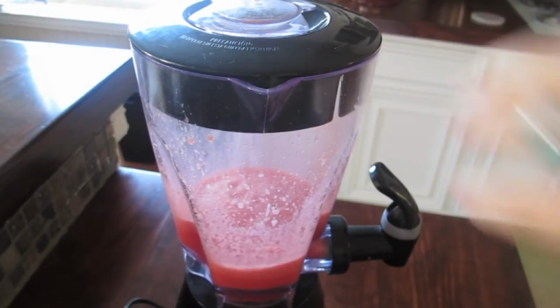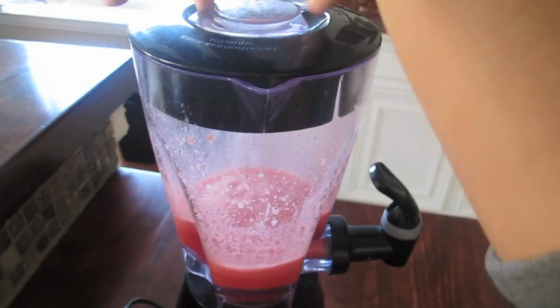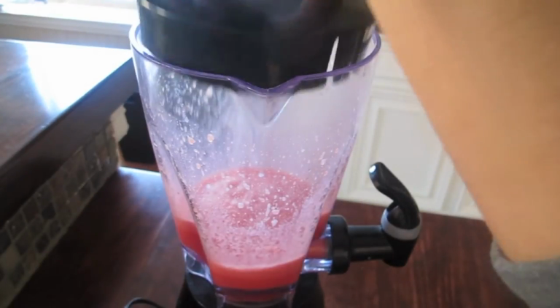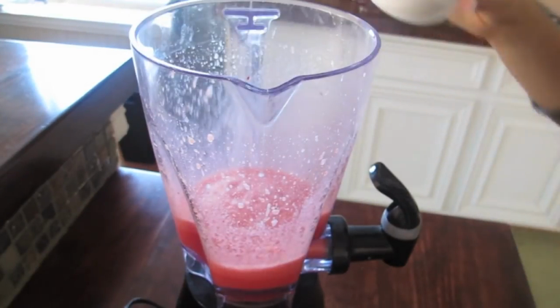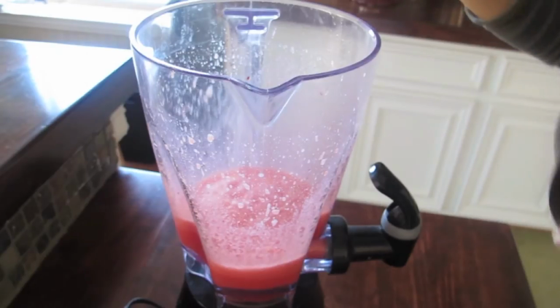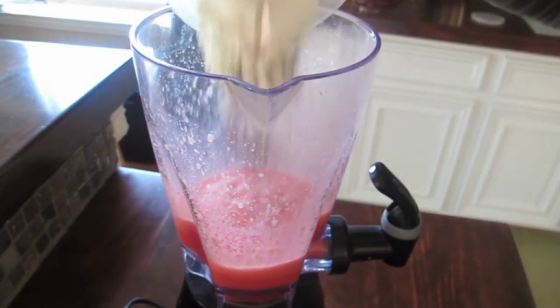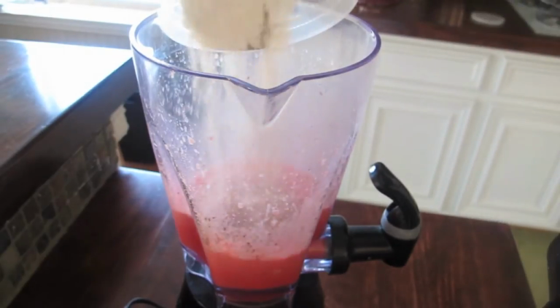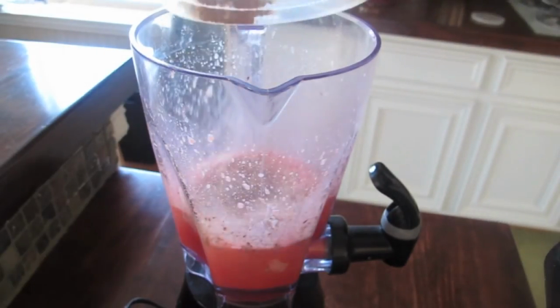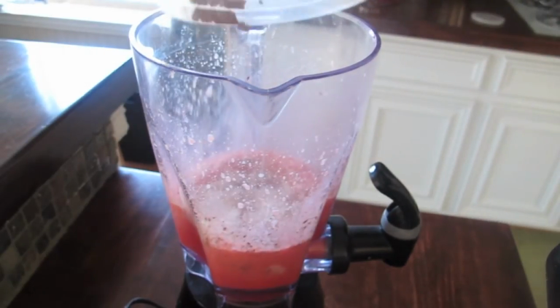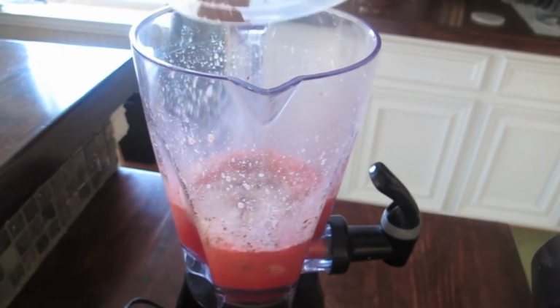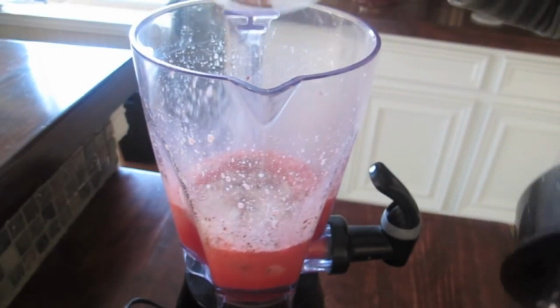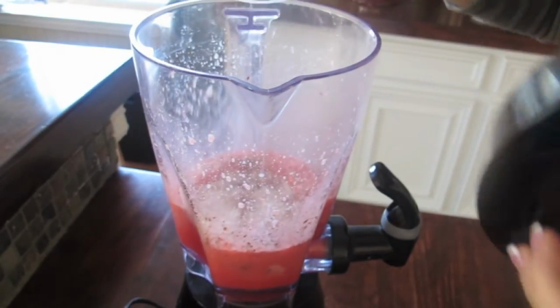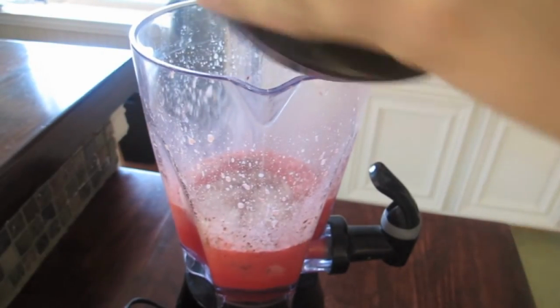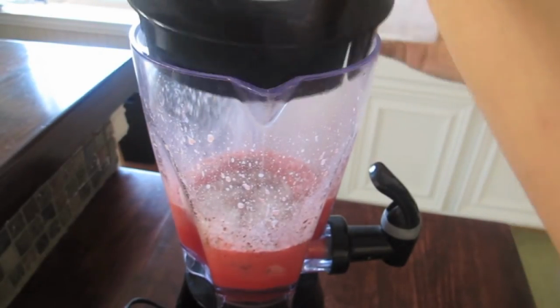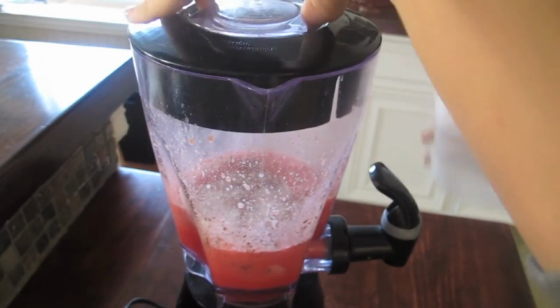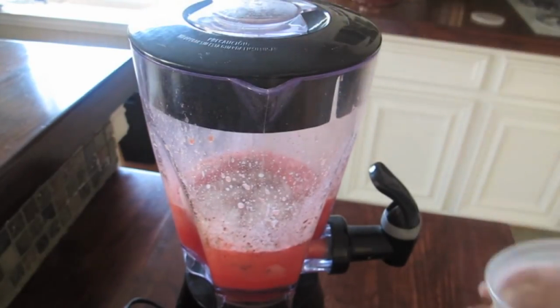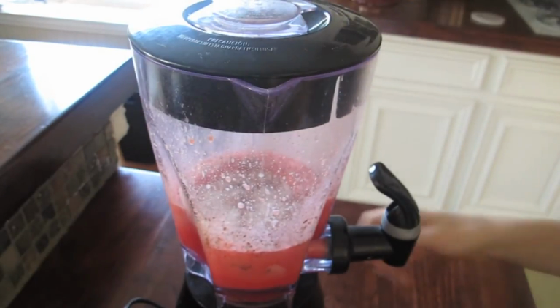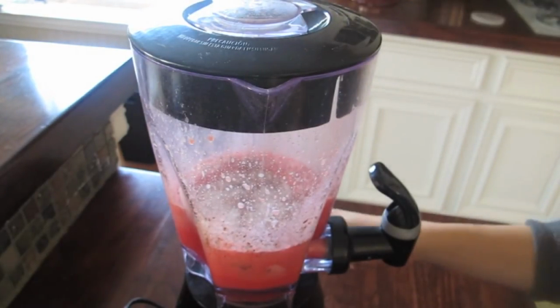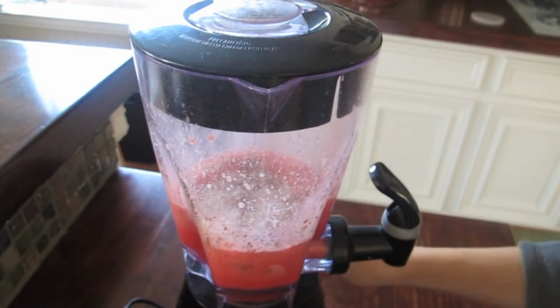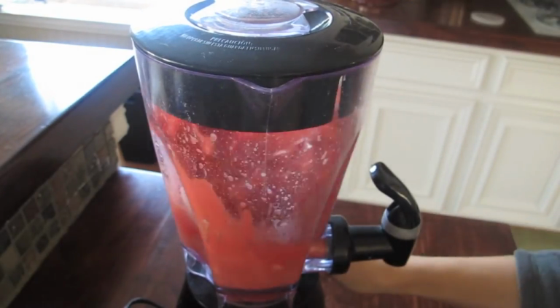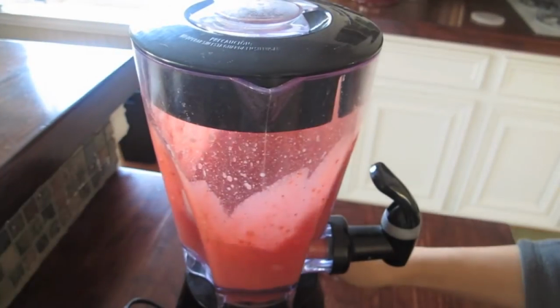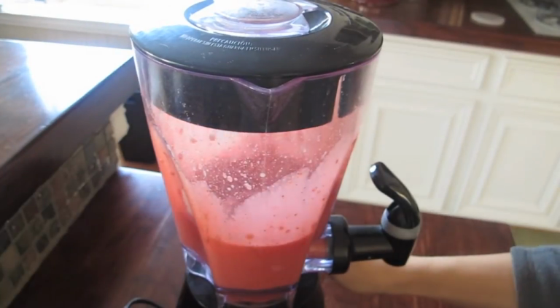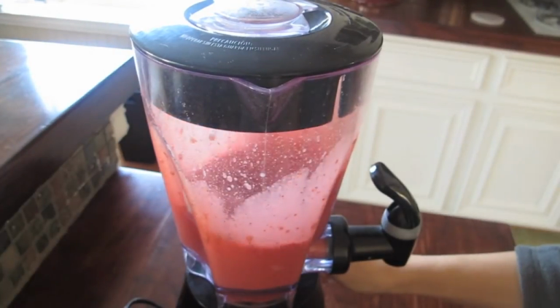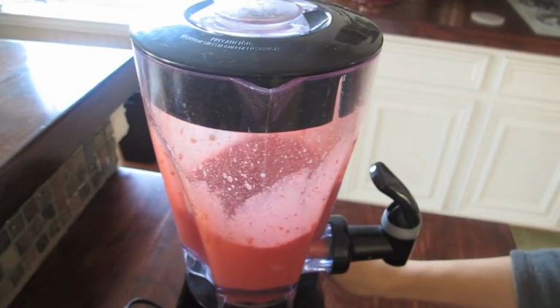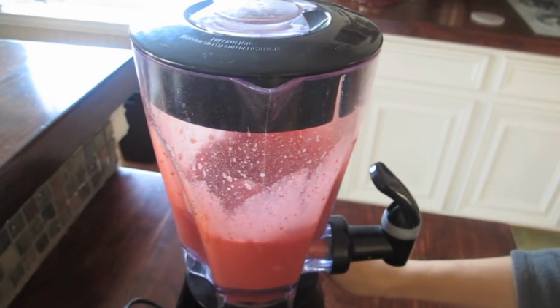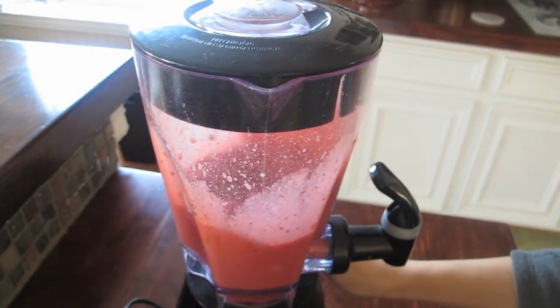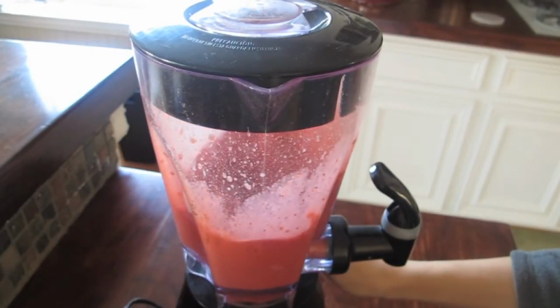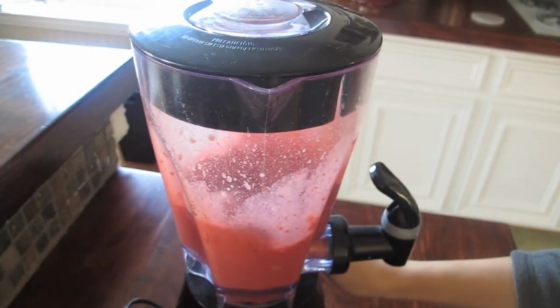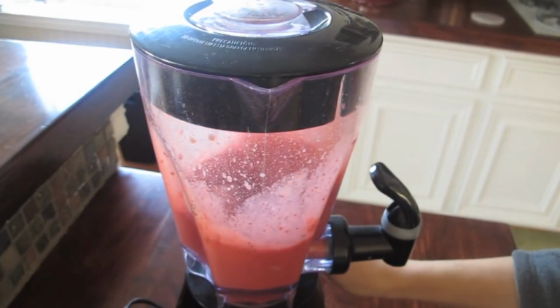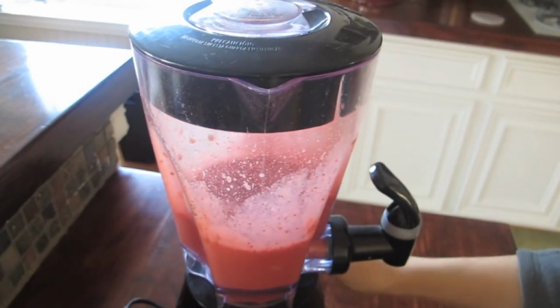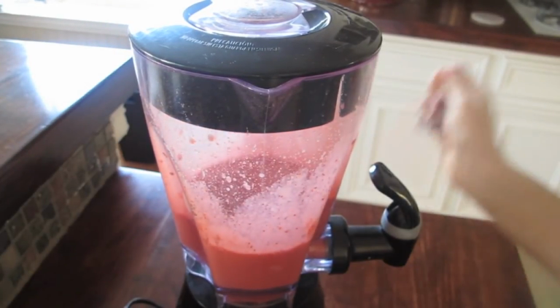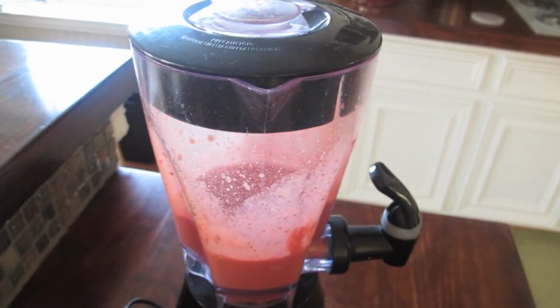Next, you're going to add your flour and cocoa powder and pulse until smooth. After the mixture is smooth, let the batter sit for a minimum of one hour.